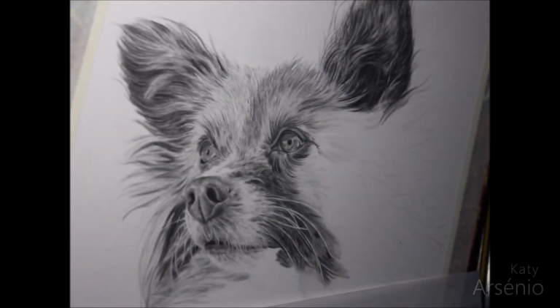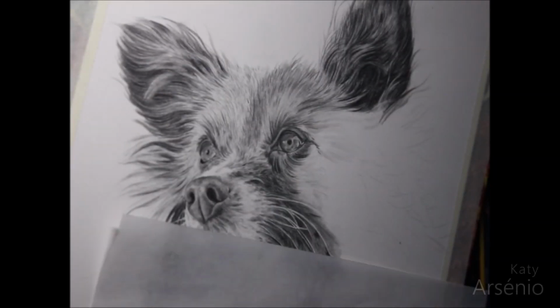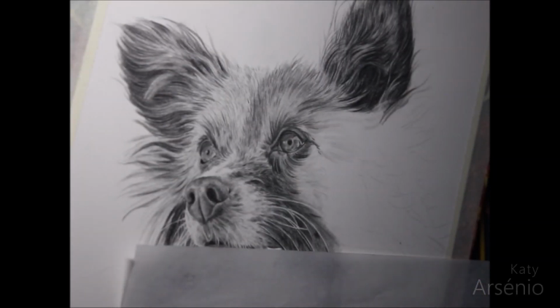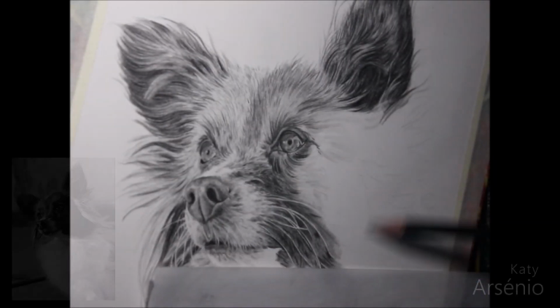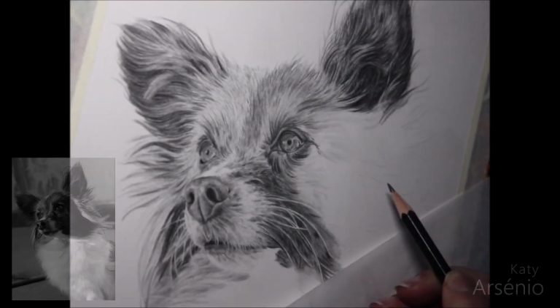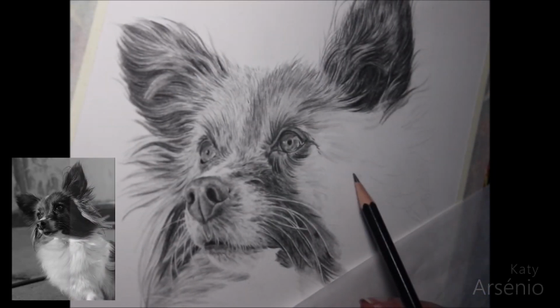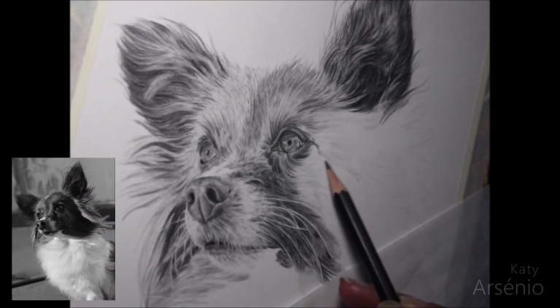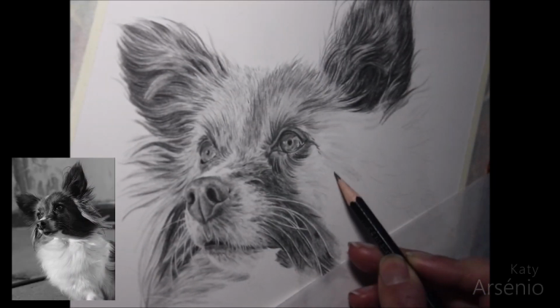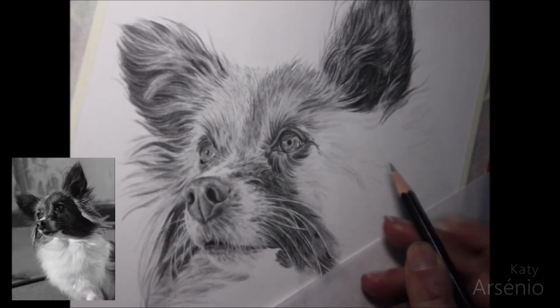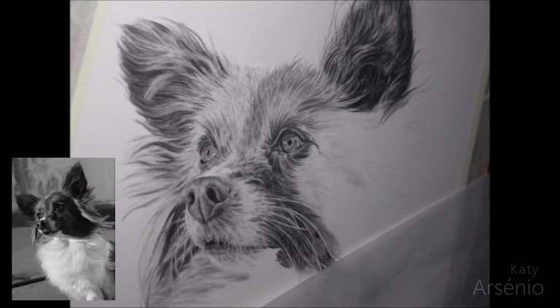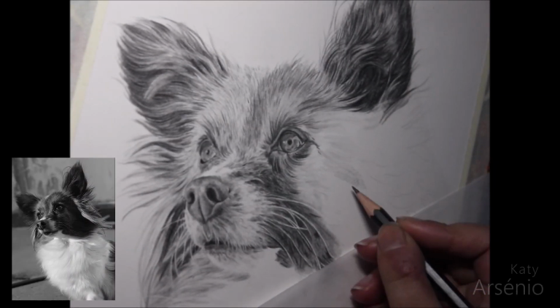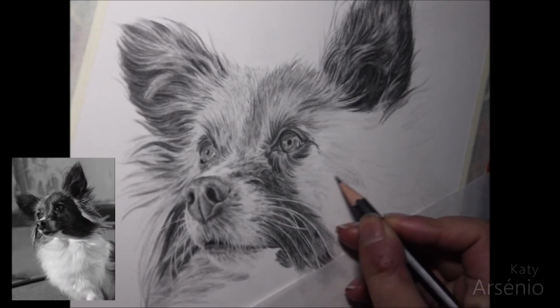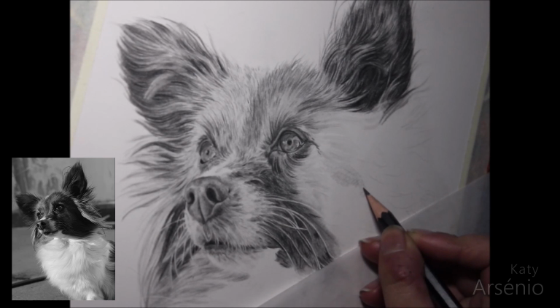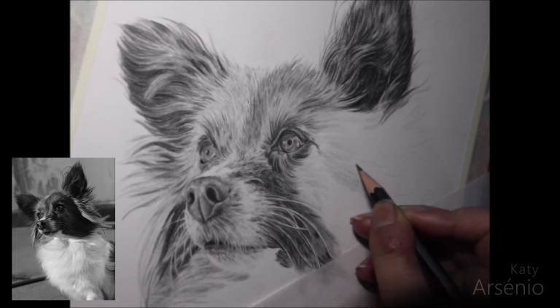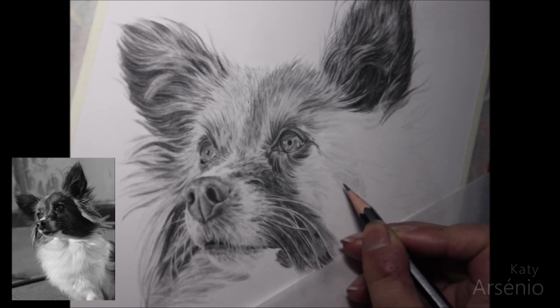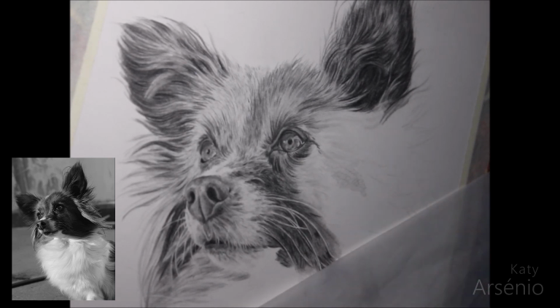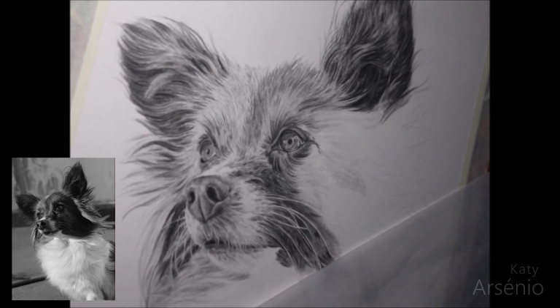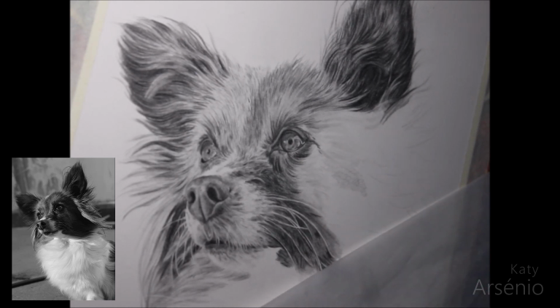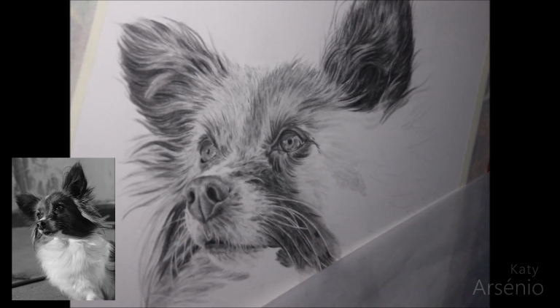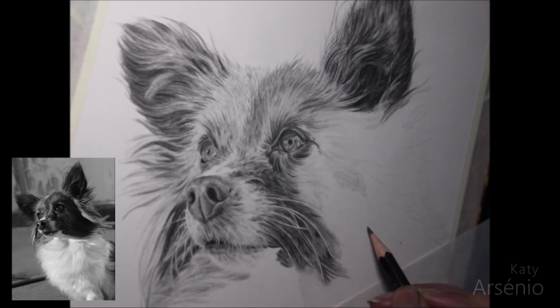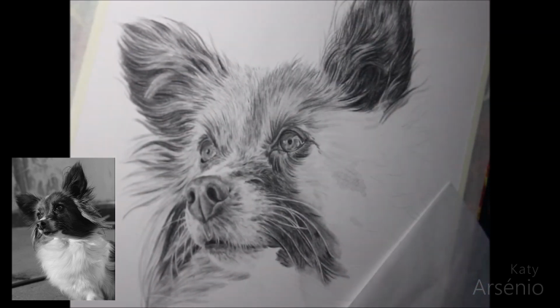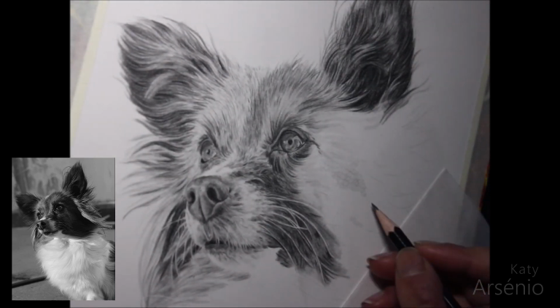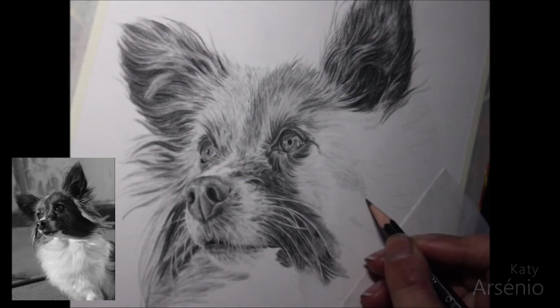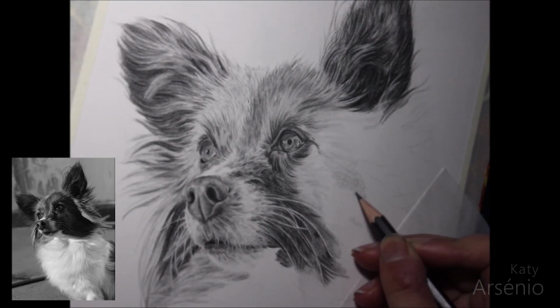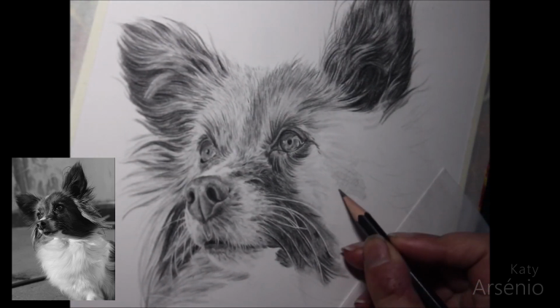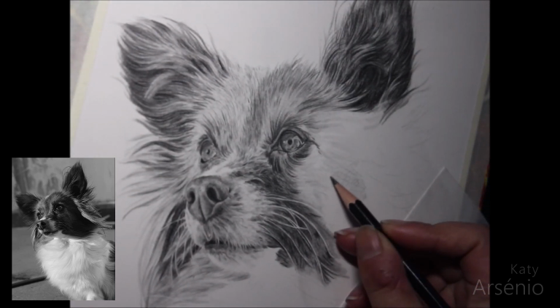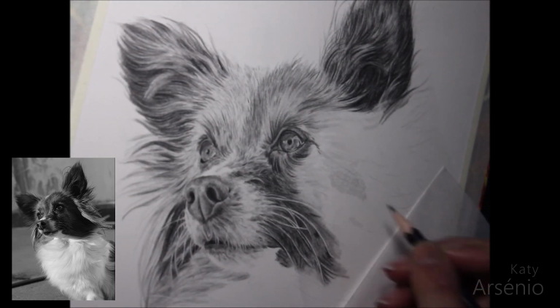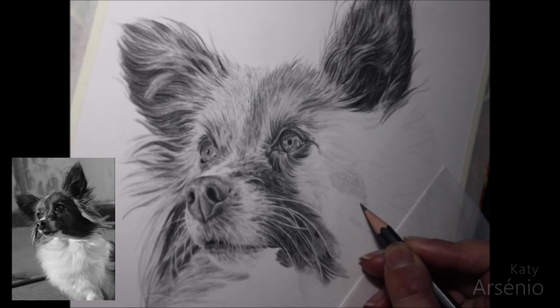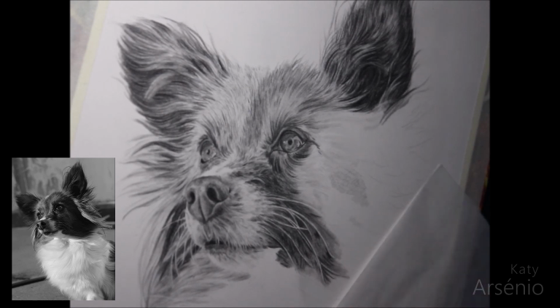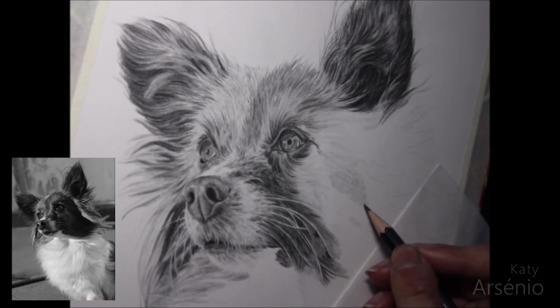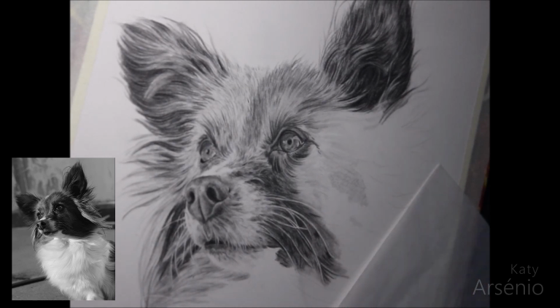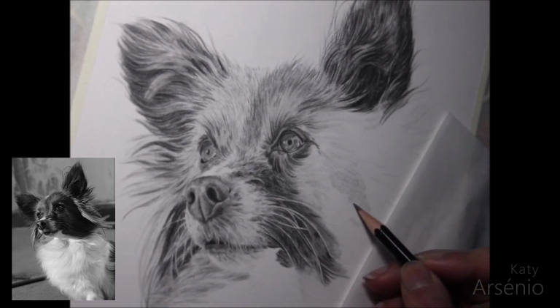Hello everyone, I'm Katie and in this video I'll show you how I draw realistic fur using graphite. This footage is from a portrait of my dog Yara I did some time ago and I'll use it as a demonstration.